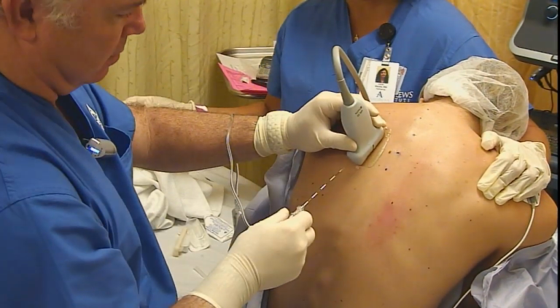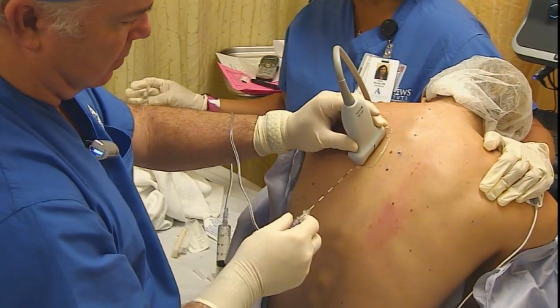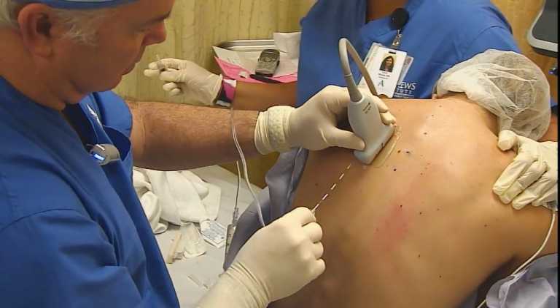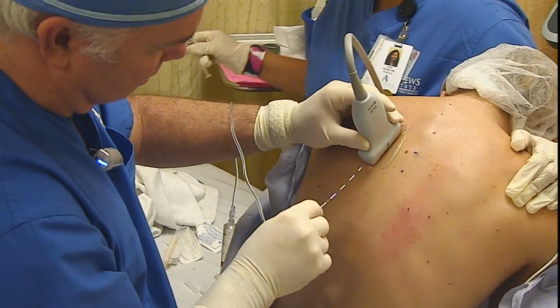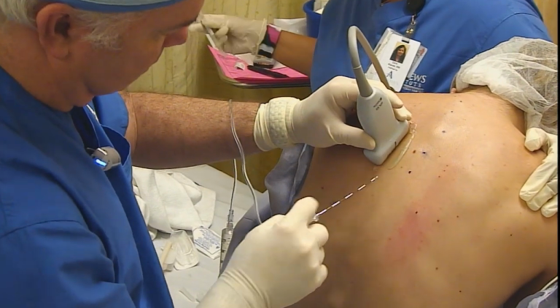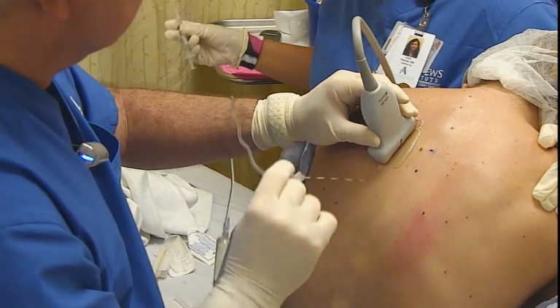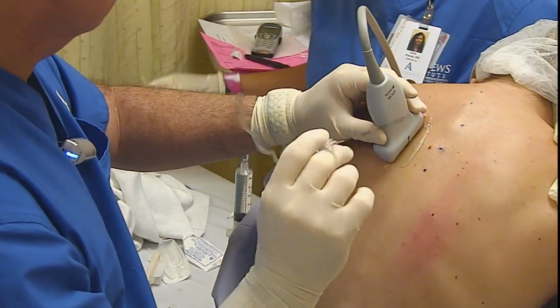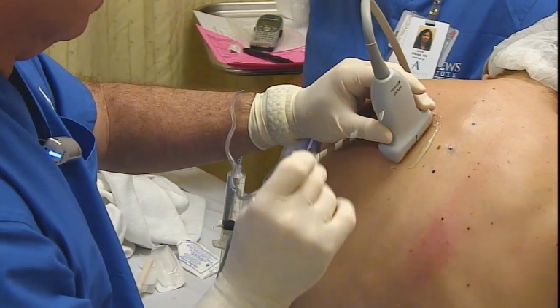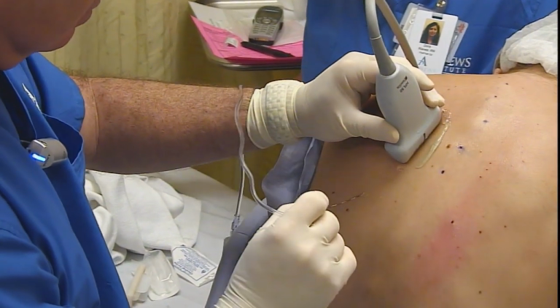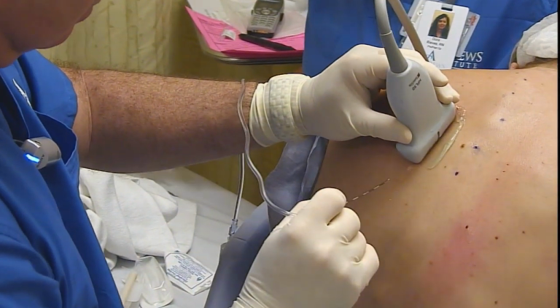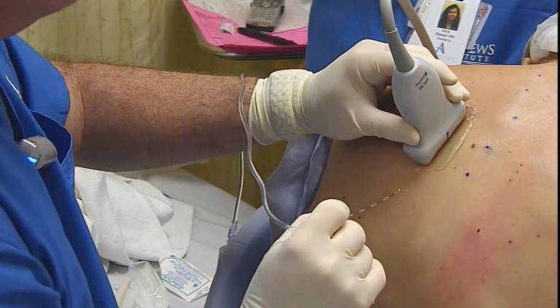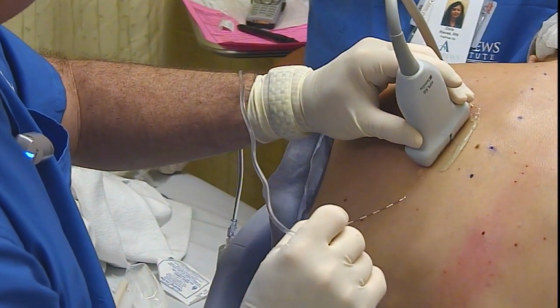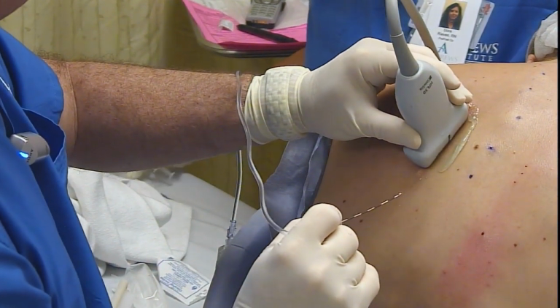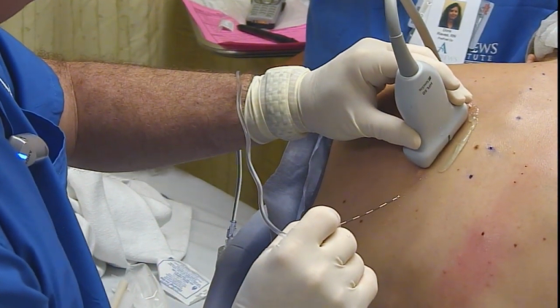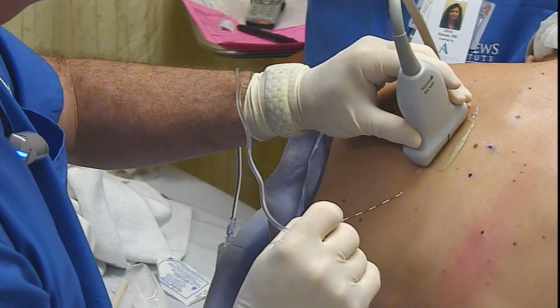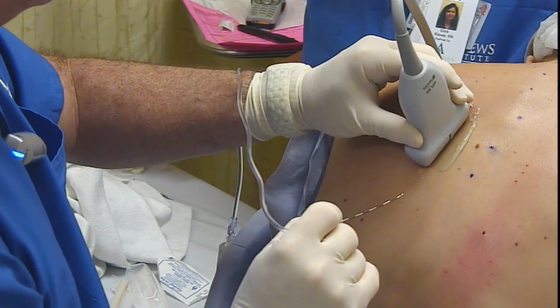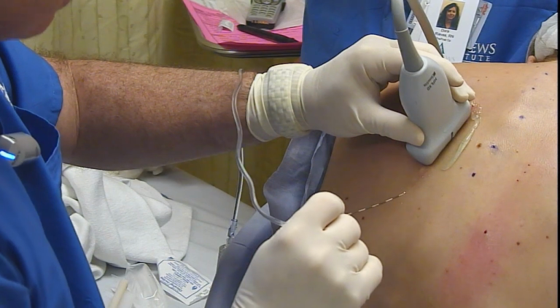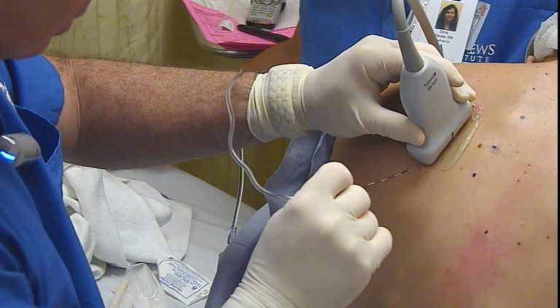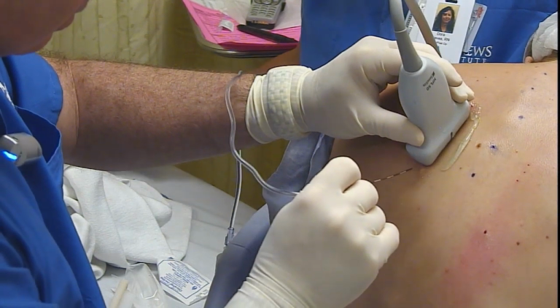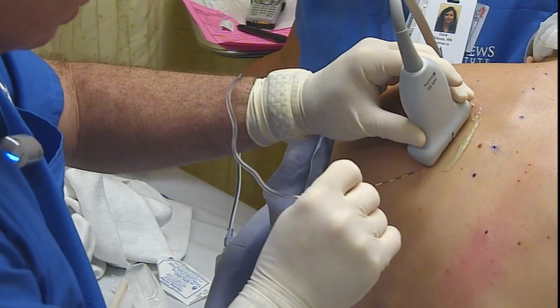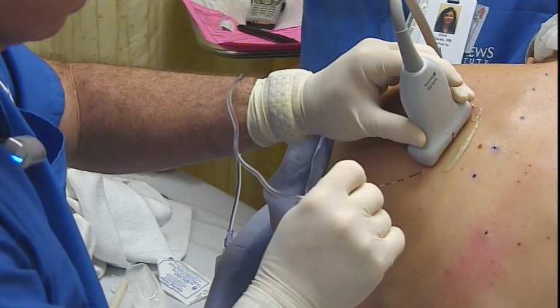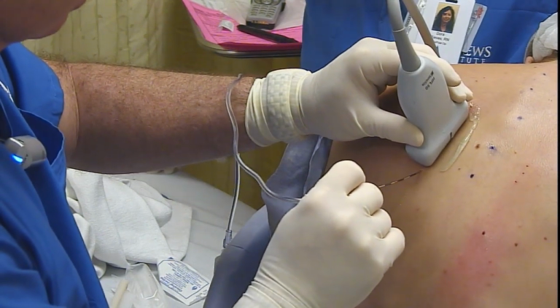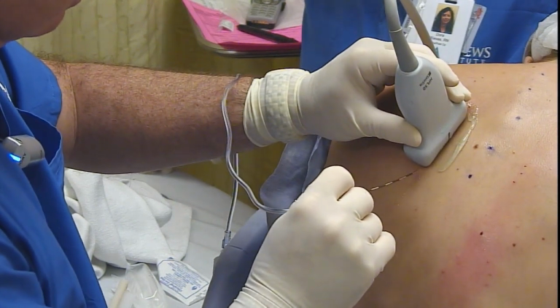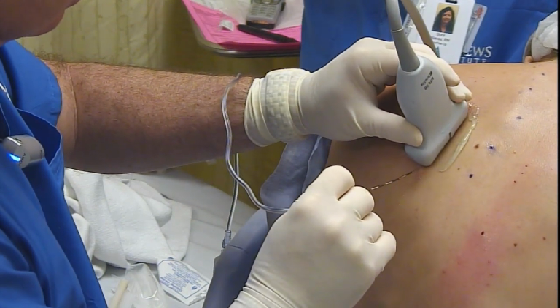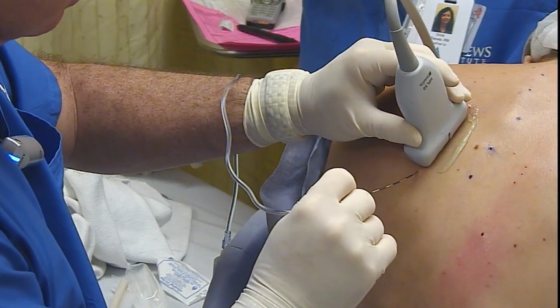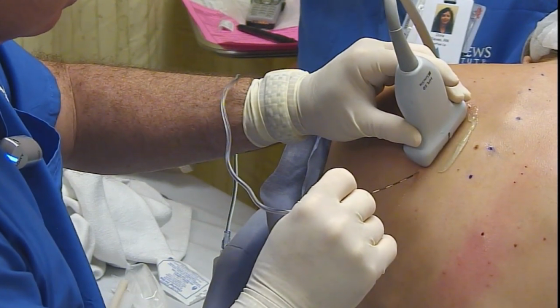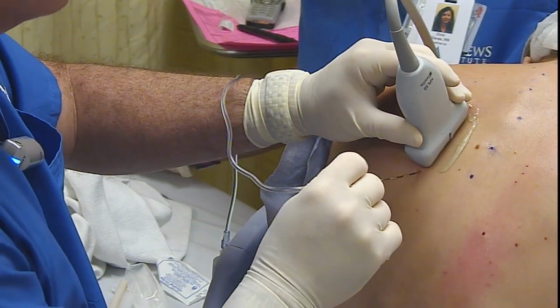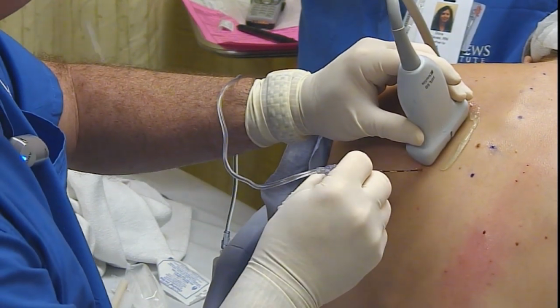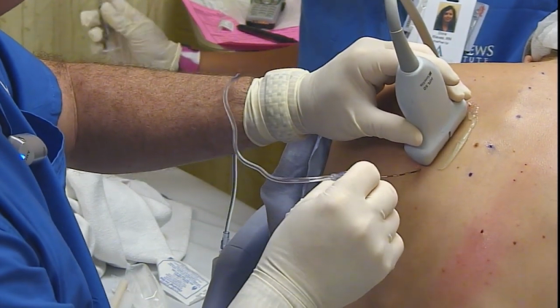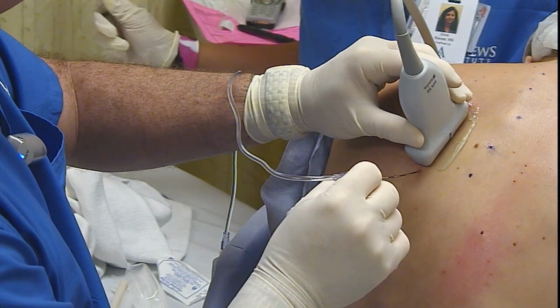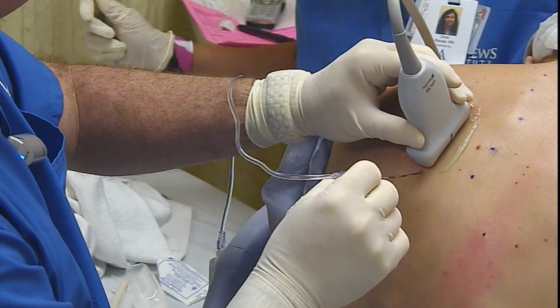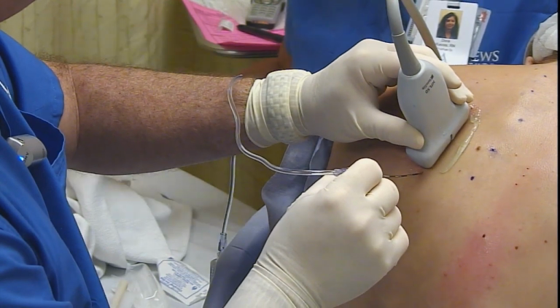With this very steep angle, it's very difficult to see your needle. So echogenic properties are very important in your needle to be able to see it as it approaches the transverse processes and the pleura.